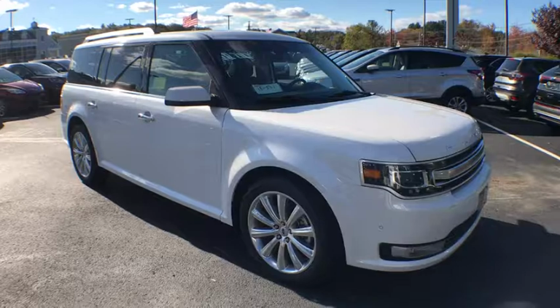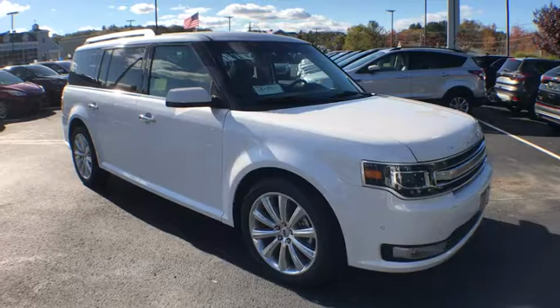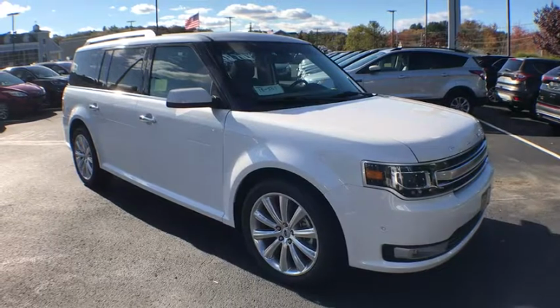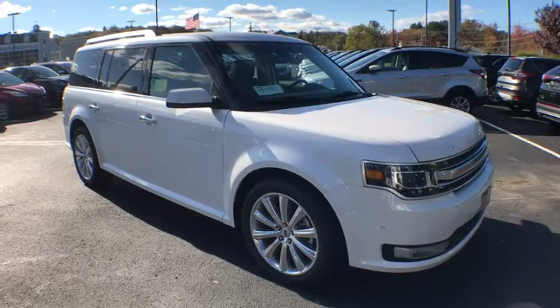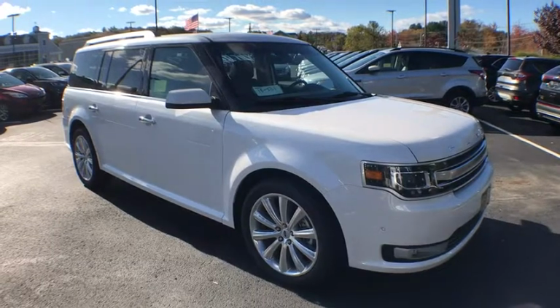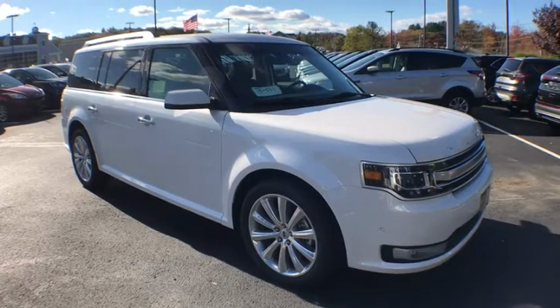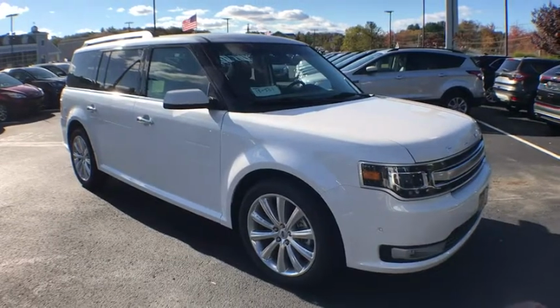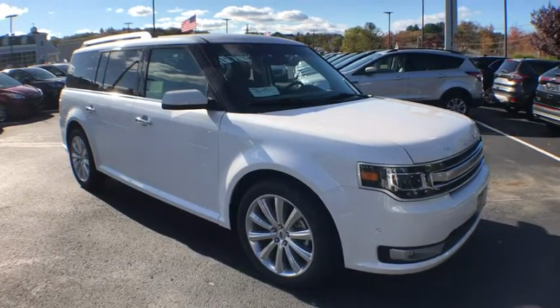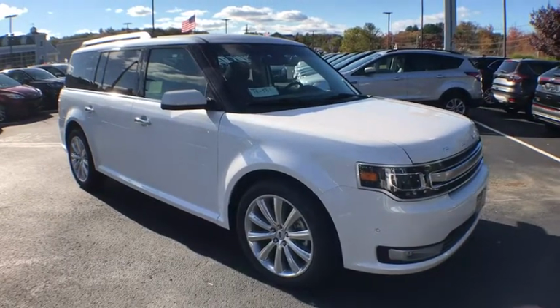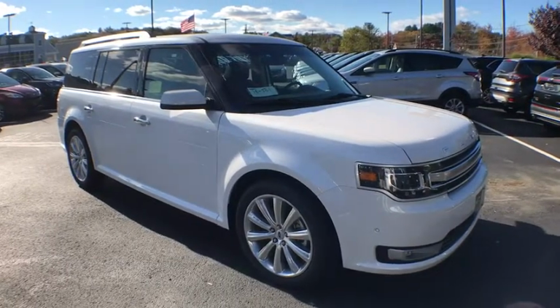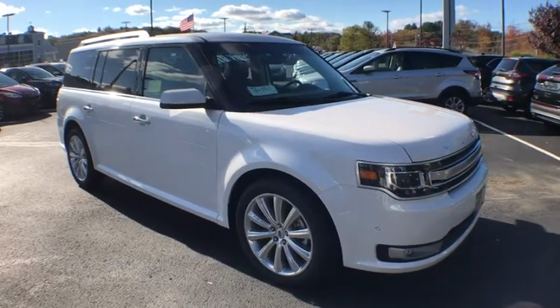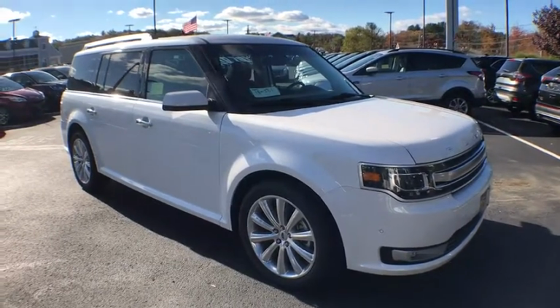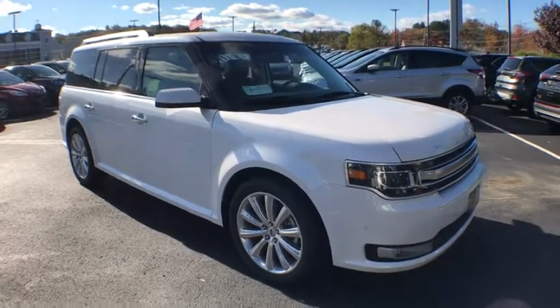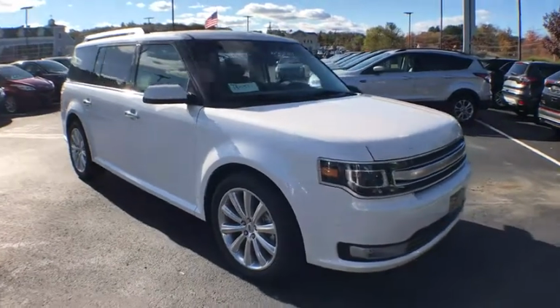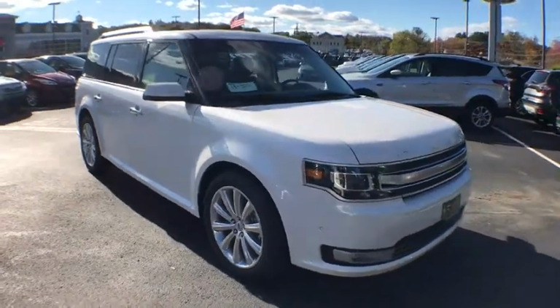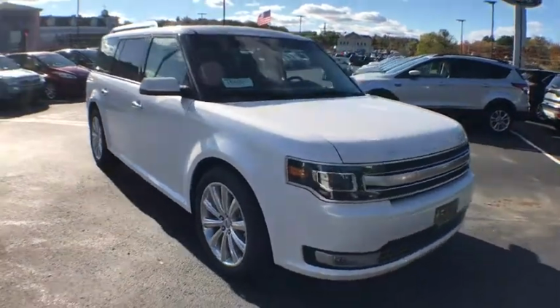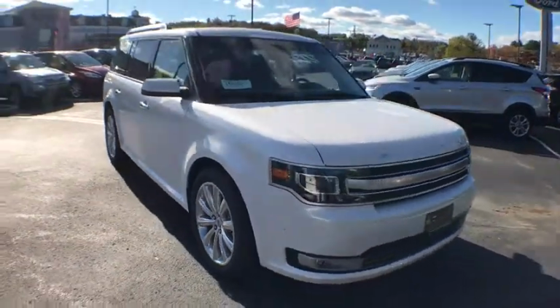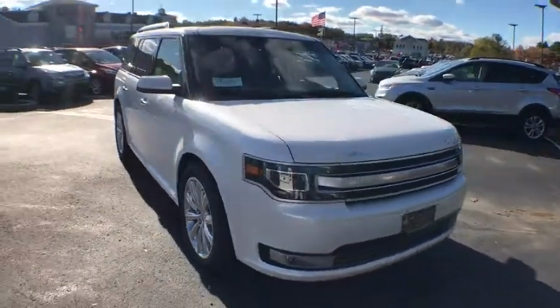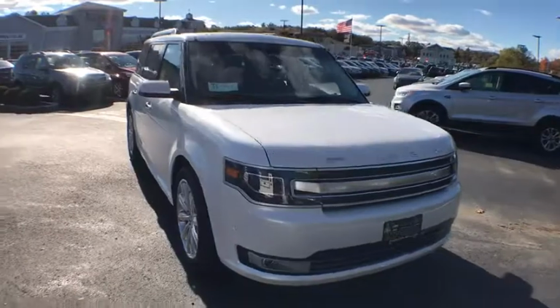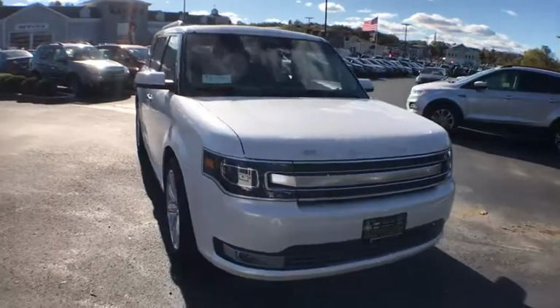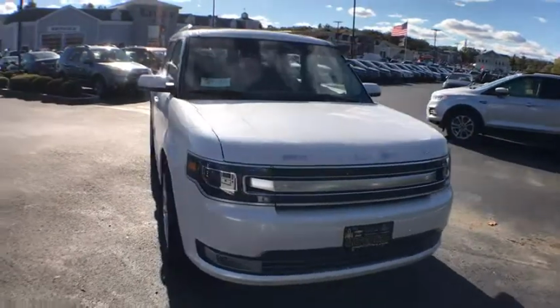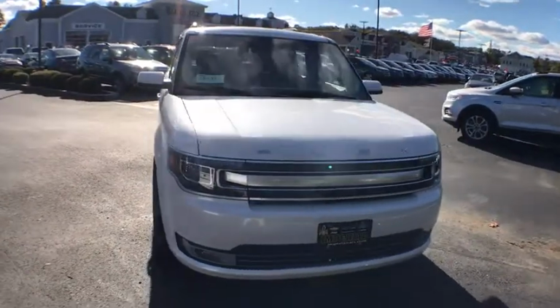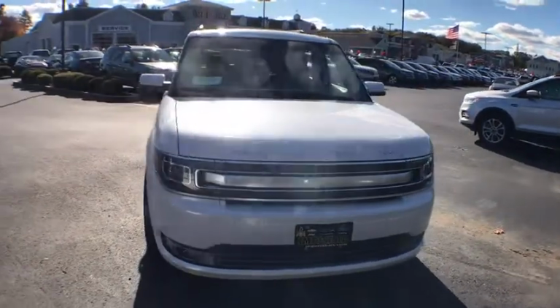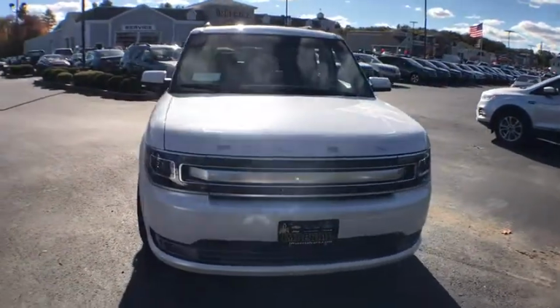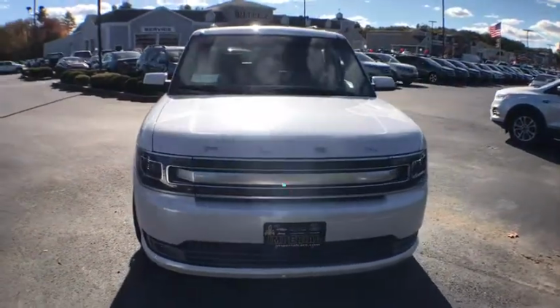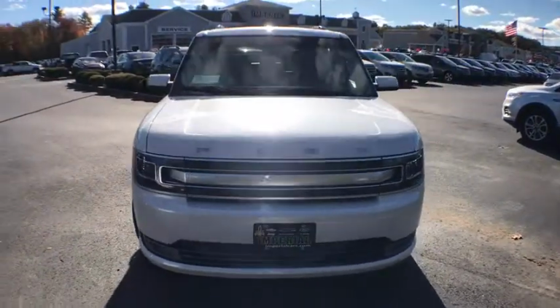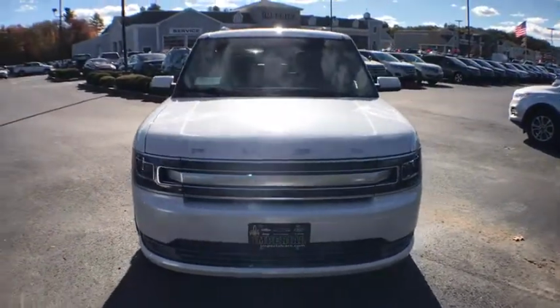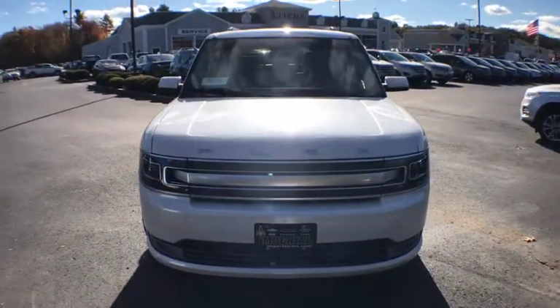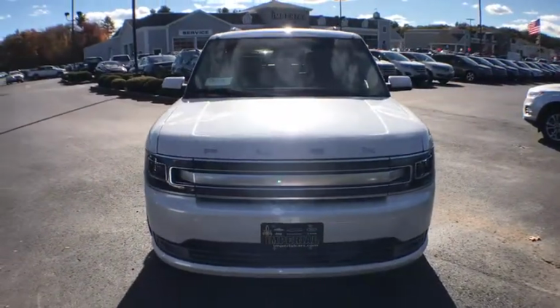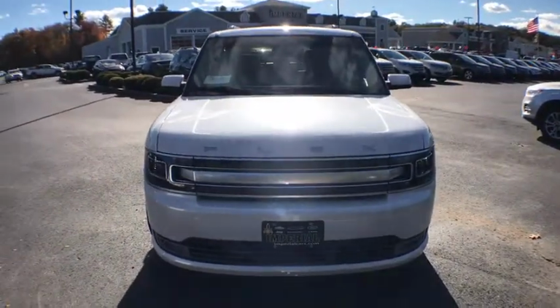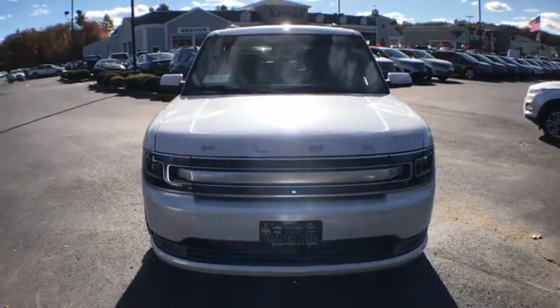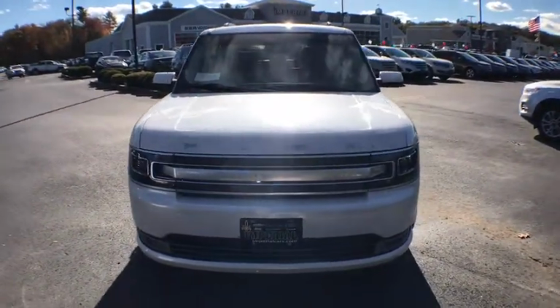The 2018 Ford Flex. Flex isn't just exciting to look at, it's exciting to drive. It hunkers down. Puts a limit on lean.